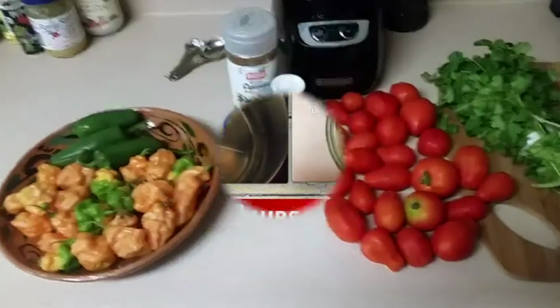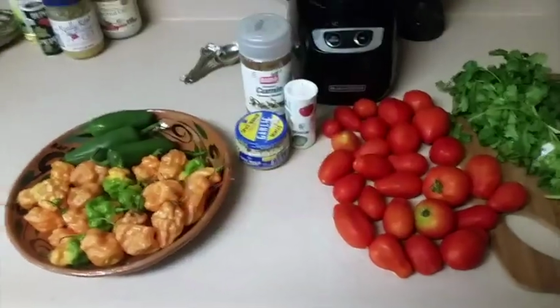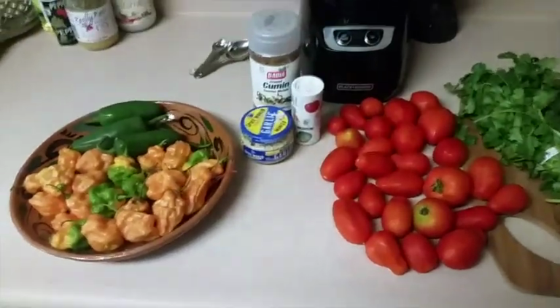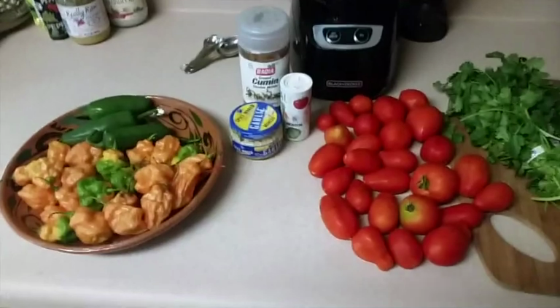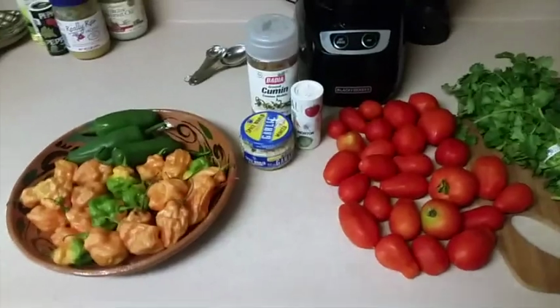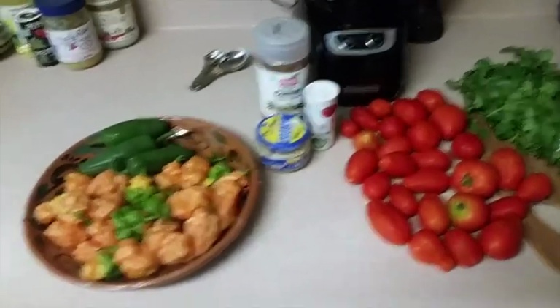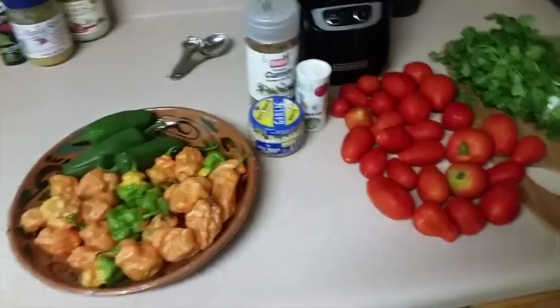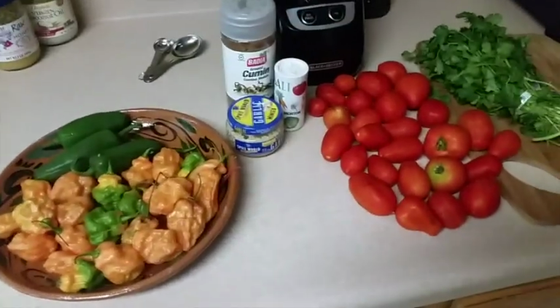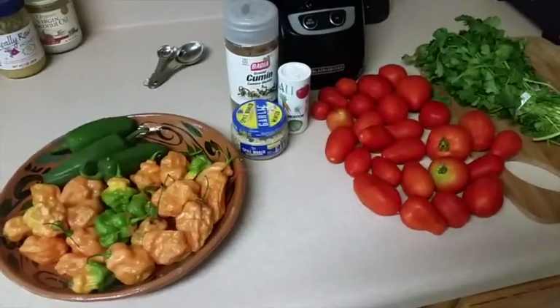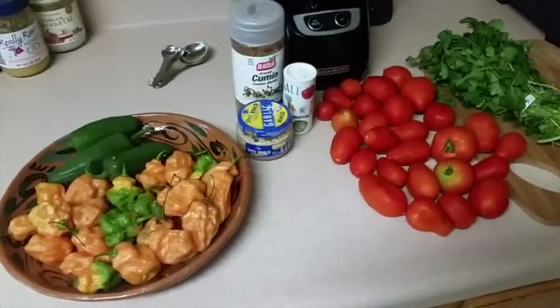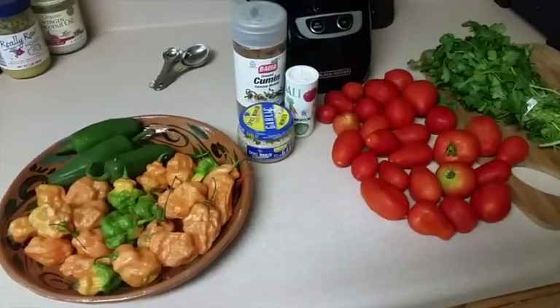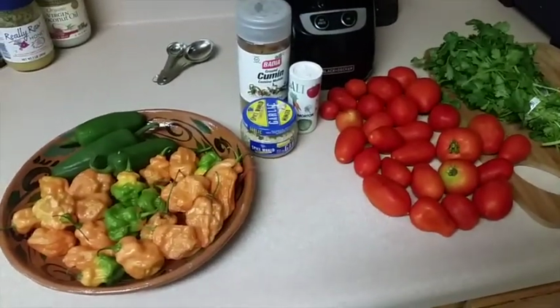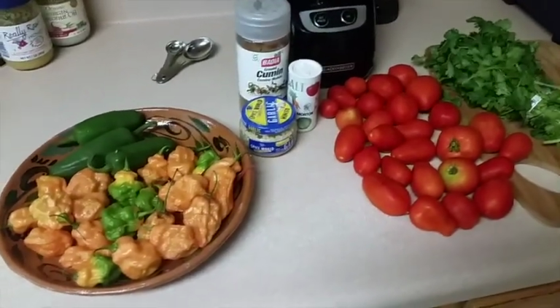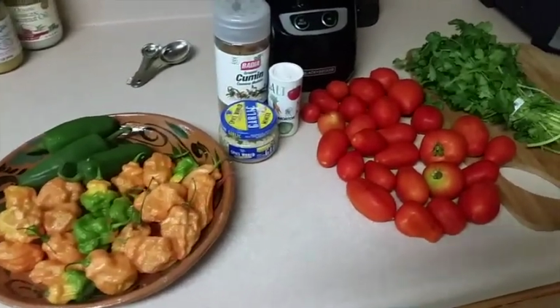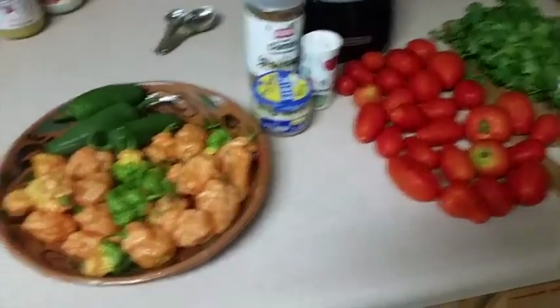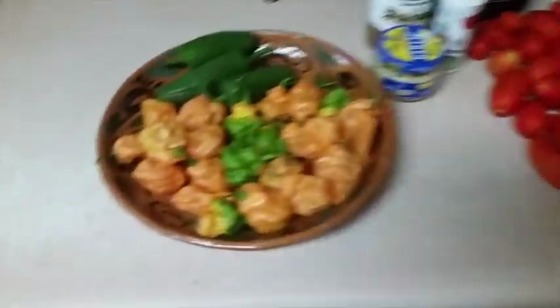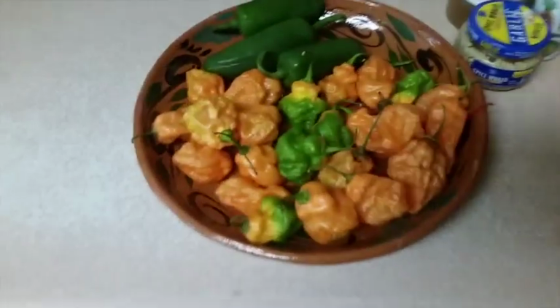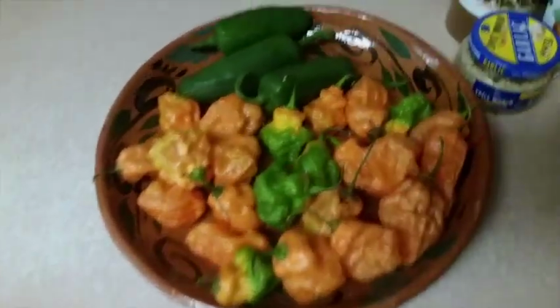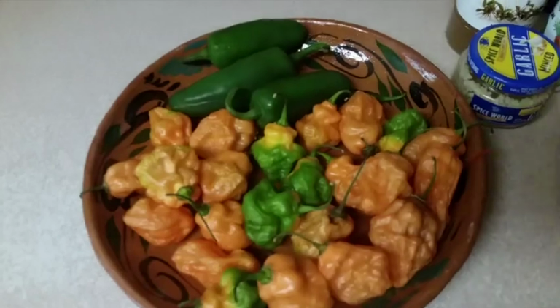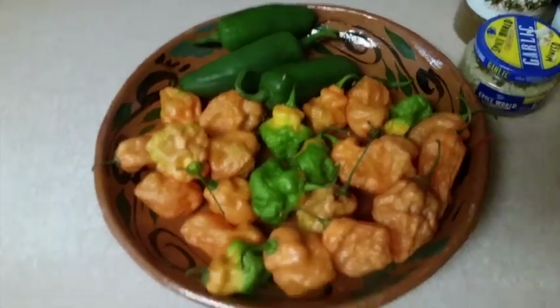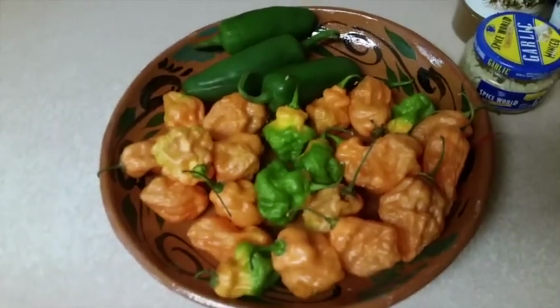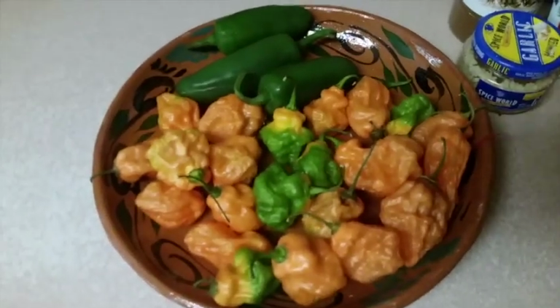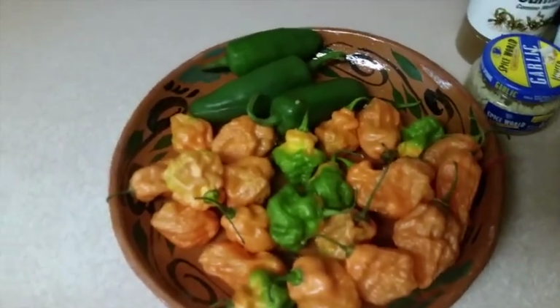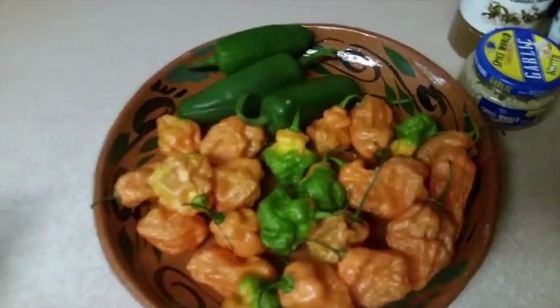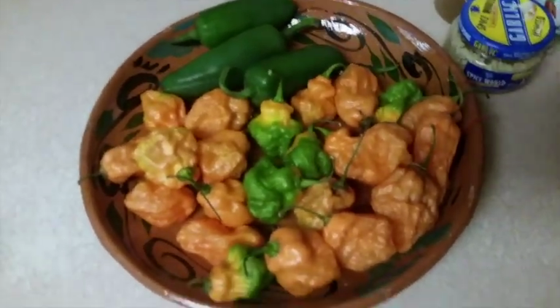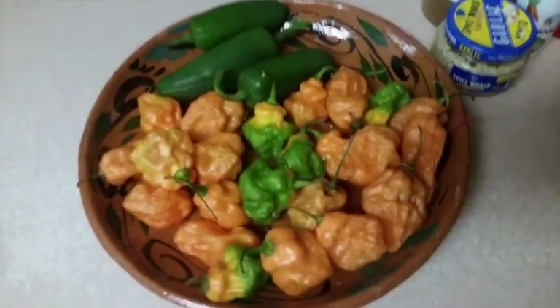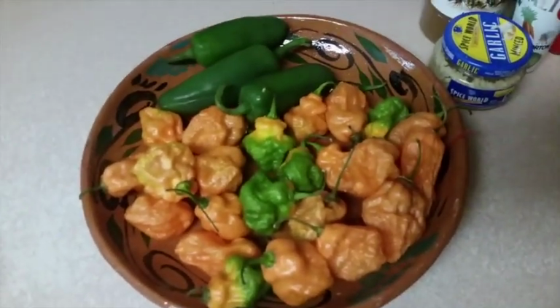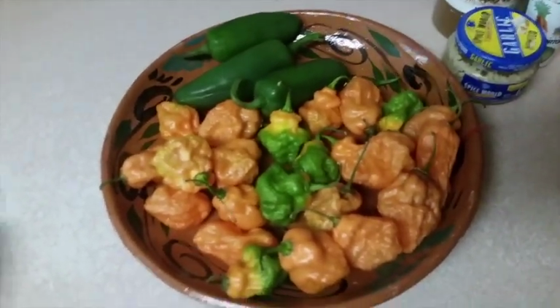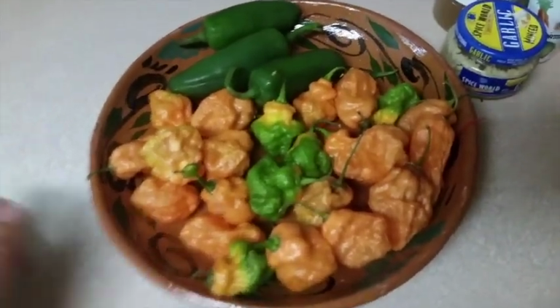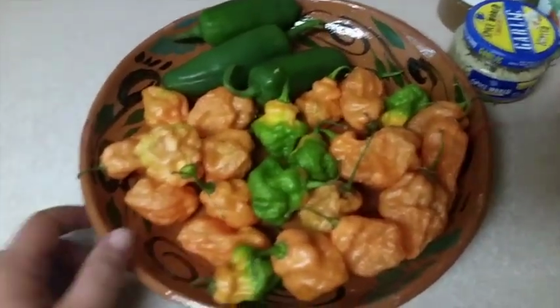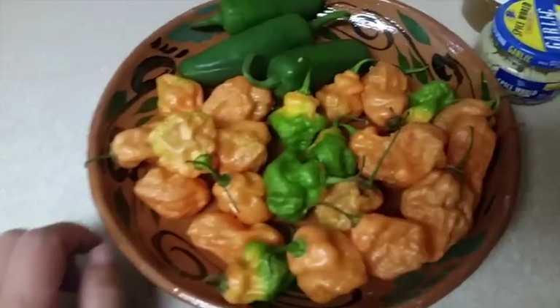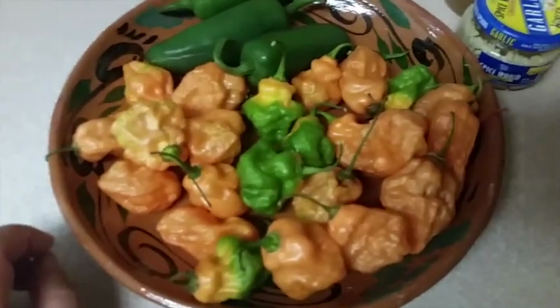Hi everybody! Today I'm going to be making an authentic Mexican hot sauce. I got these habanero peppers and jalapenos from our garden. Don't they look beautiful?